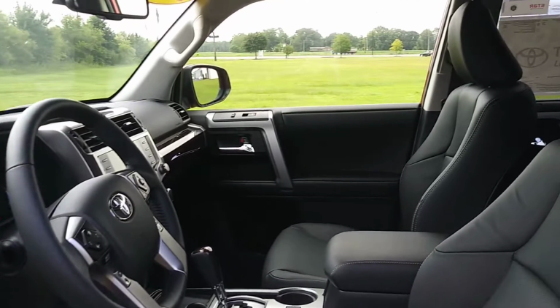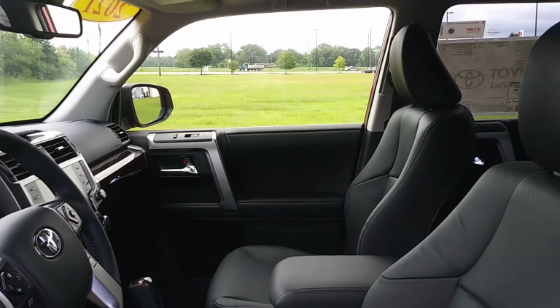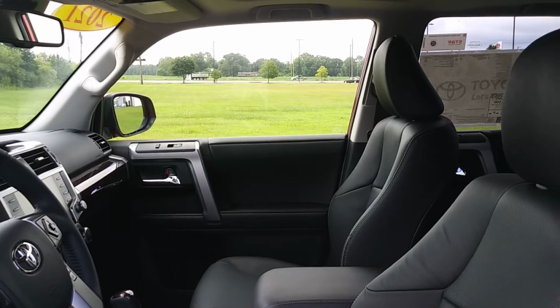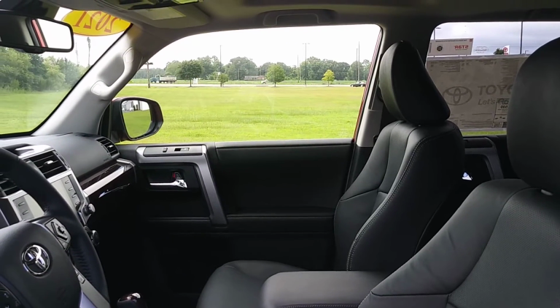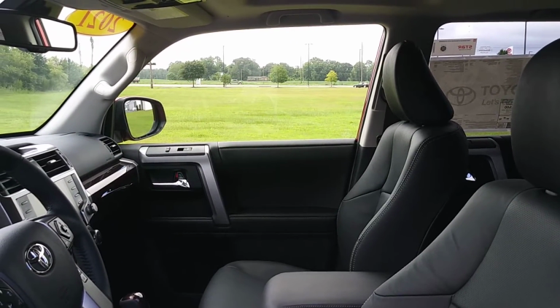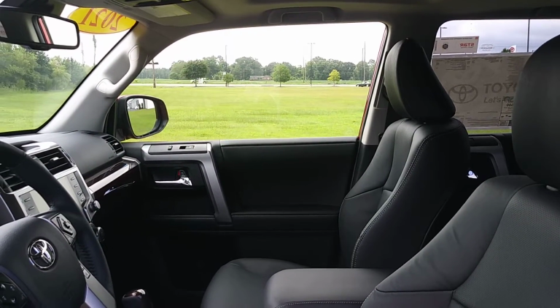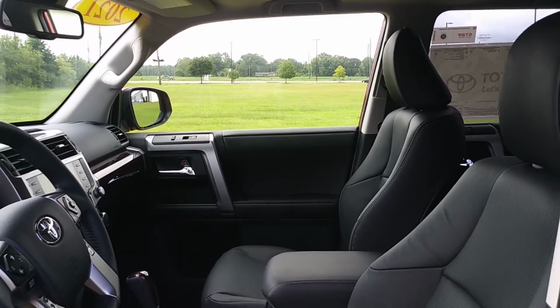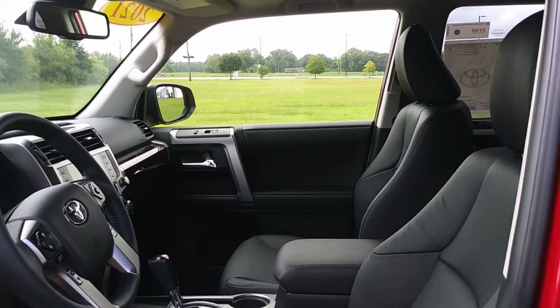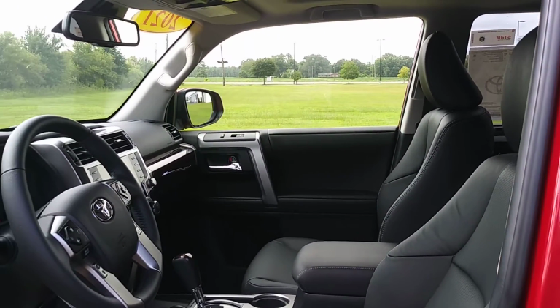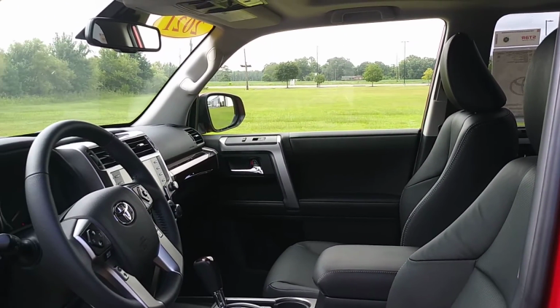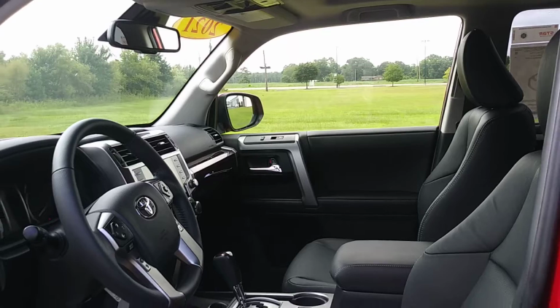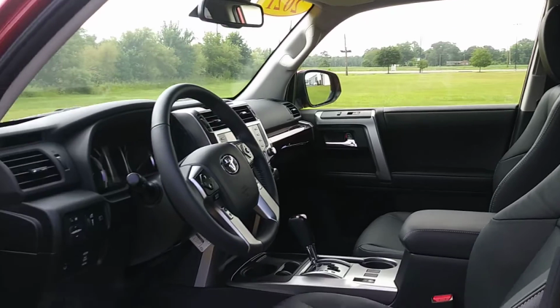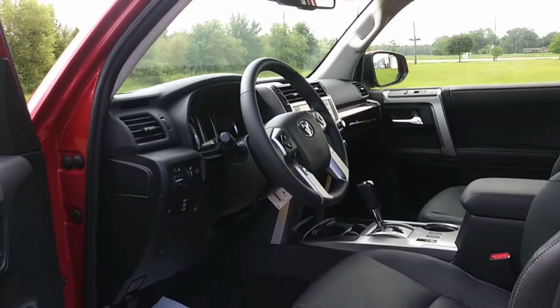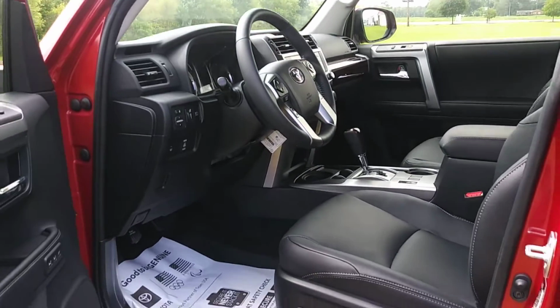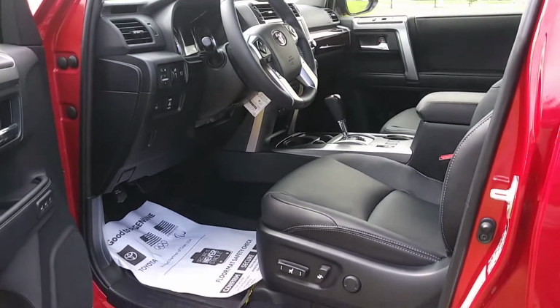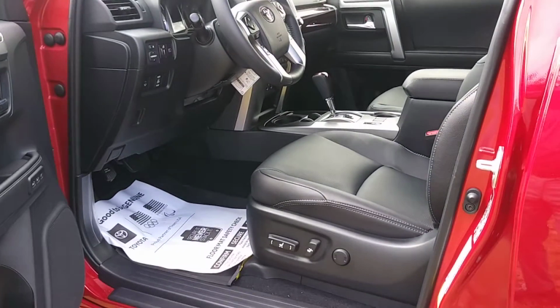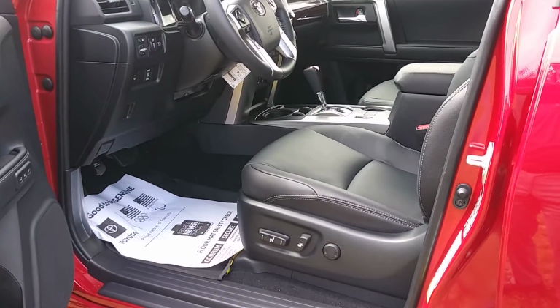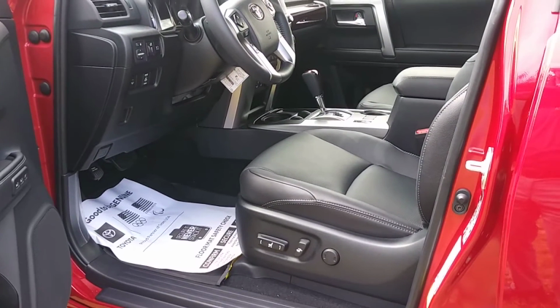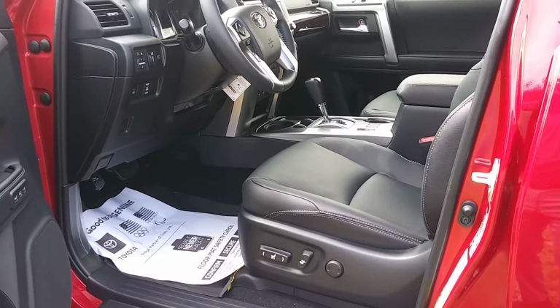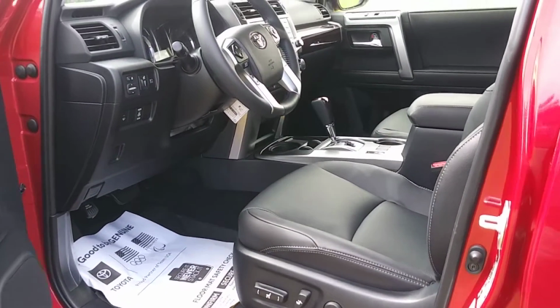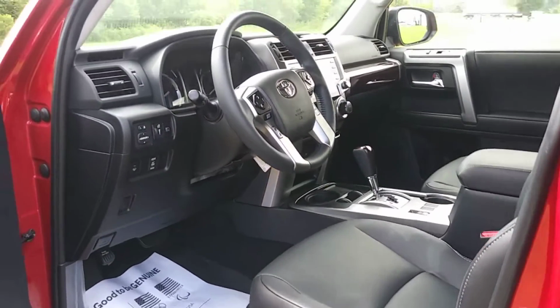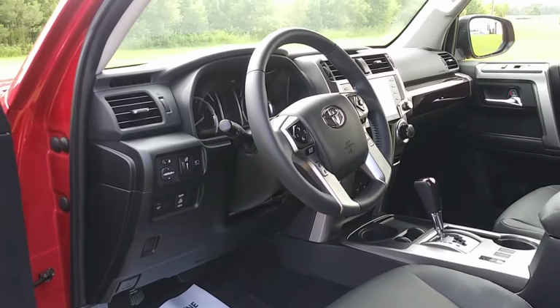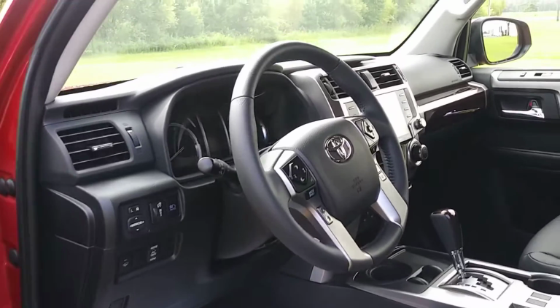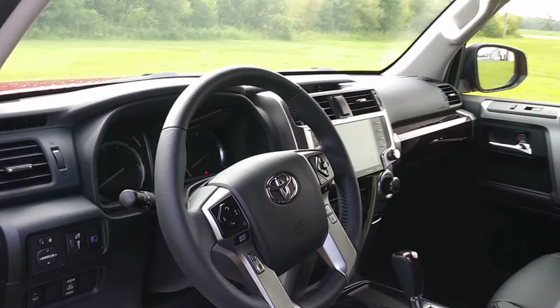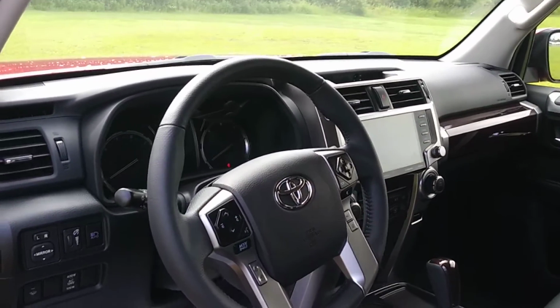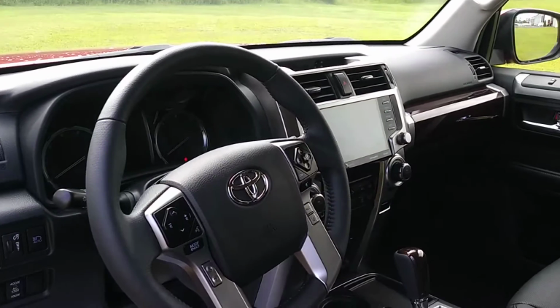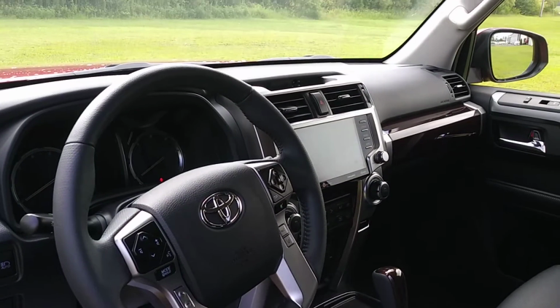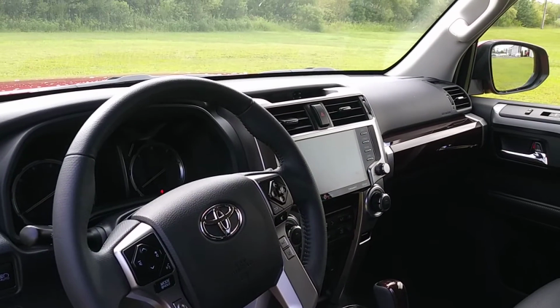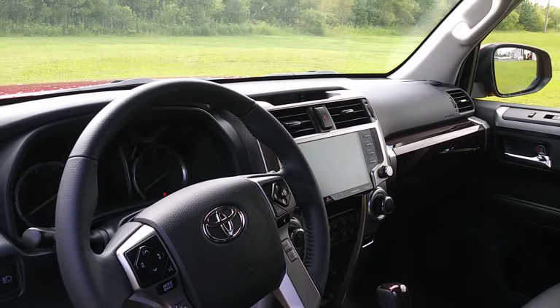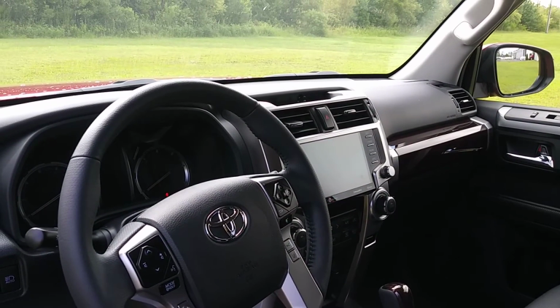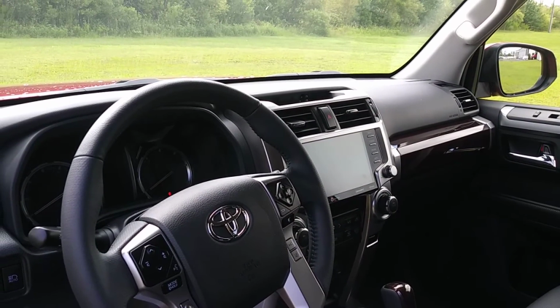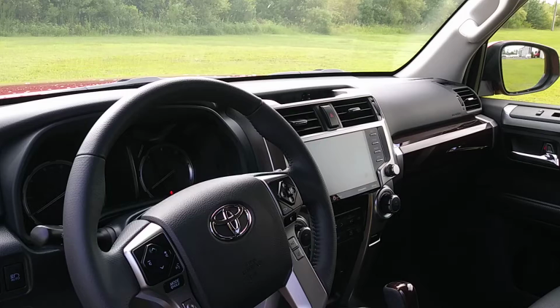You have plenty of passenger space inside. You have heated and cooled seats, a power driver's side seat. The newer 4Runners also have a bigger display for your backup camera and audio system.